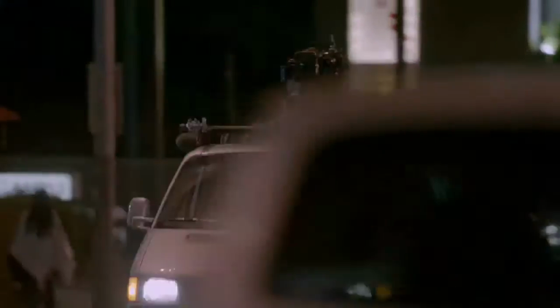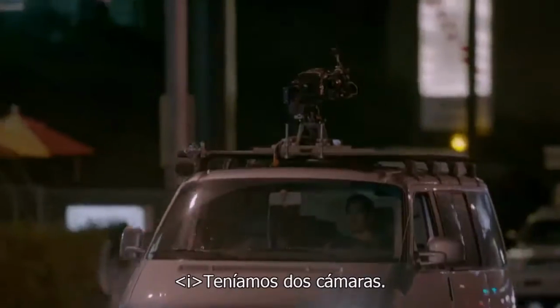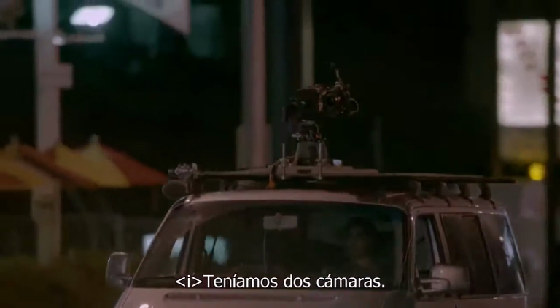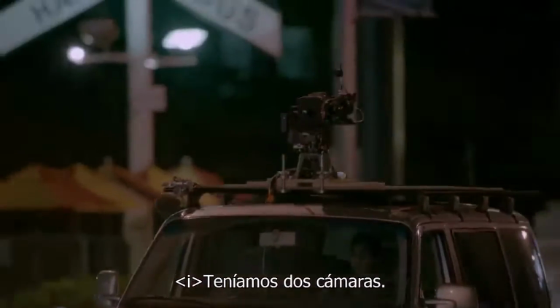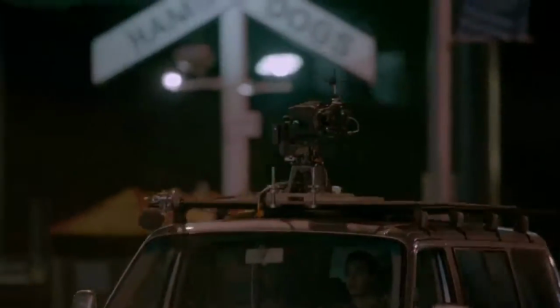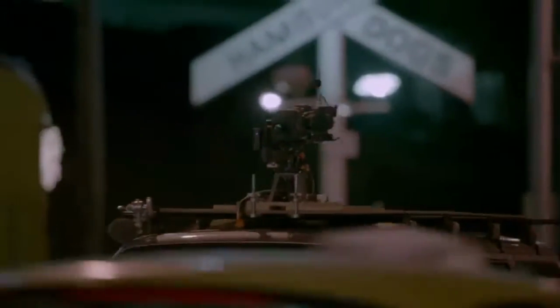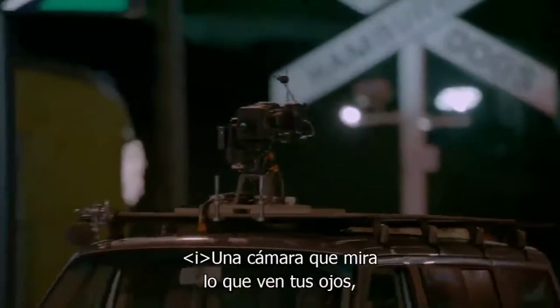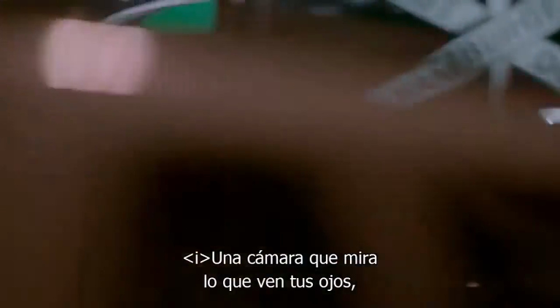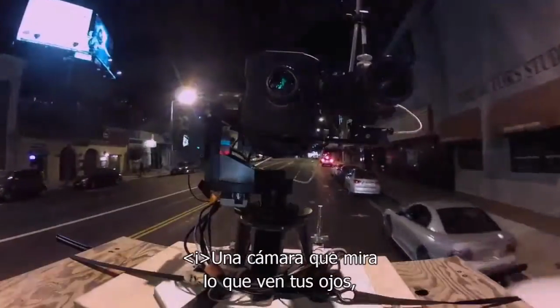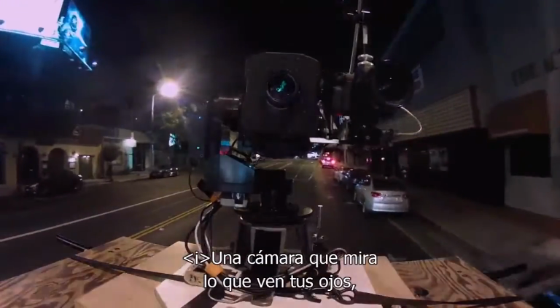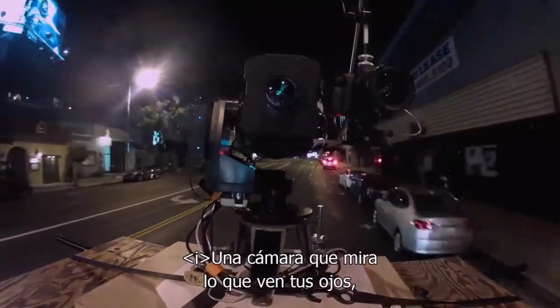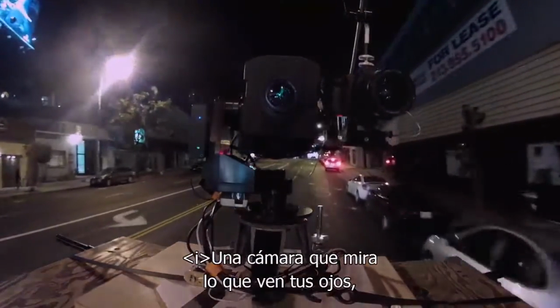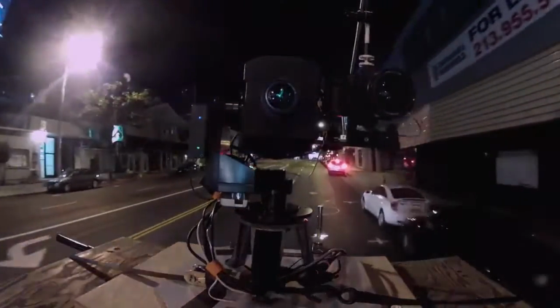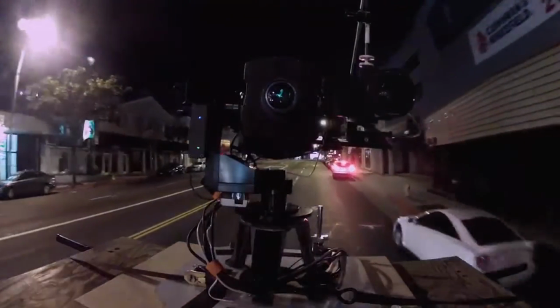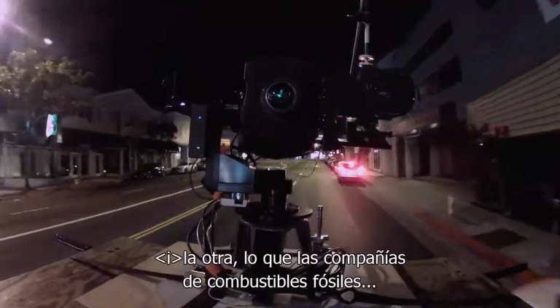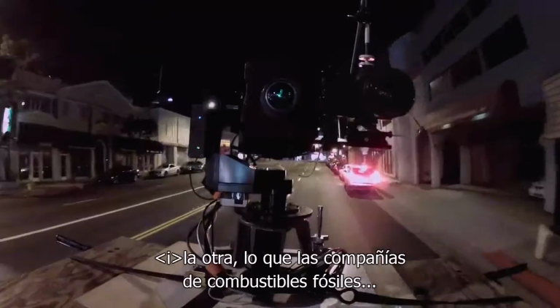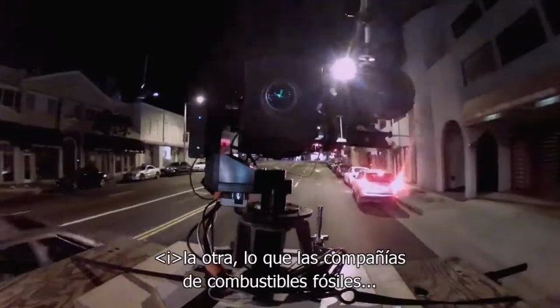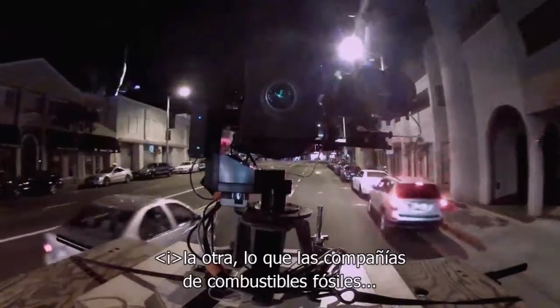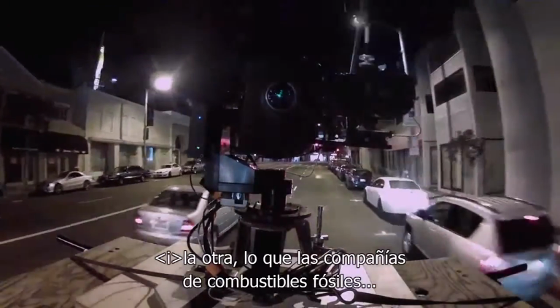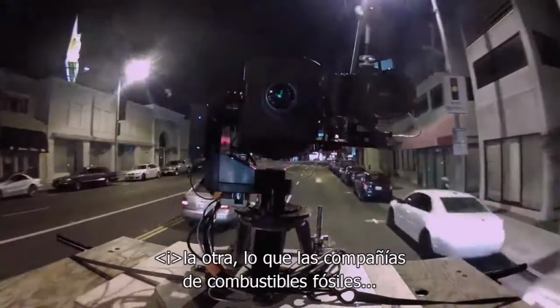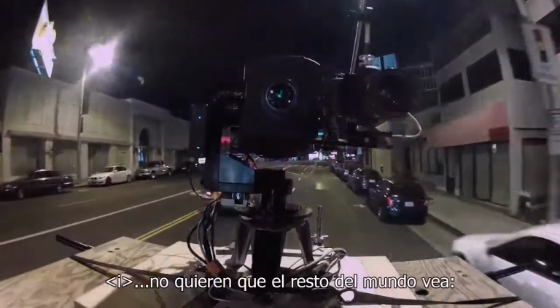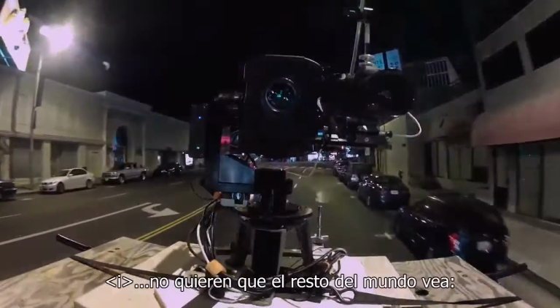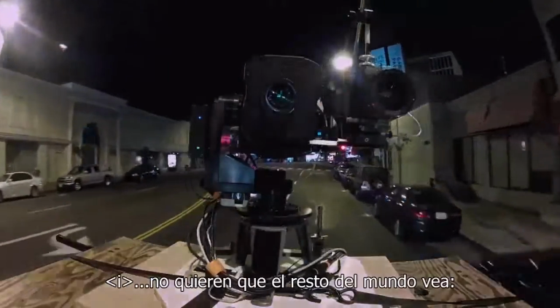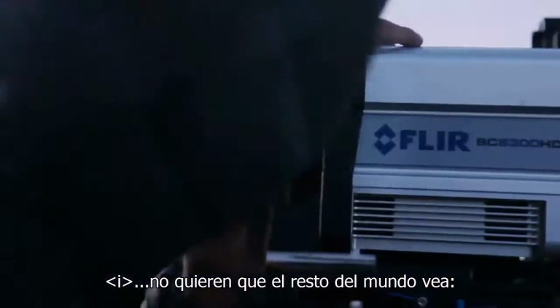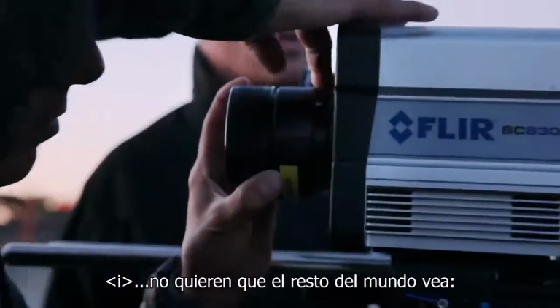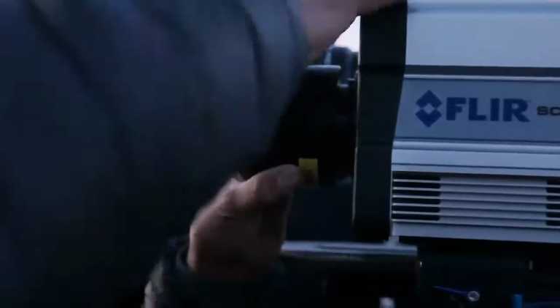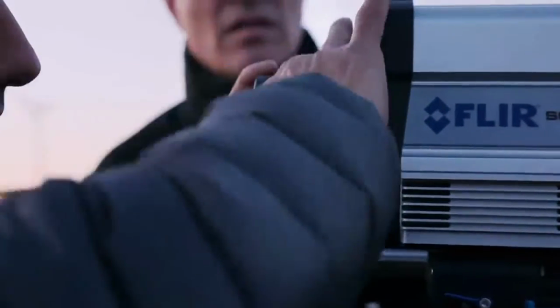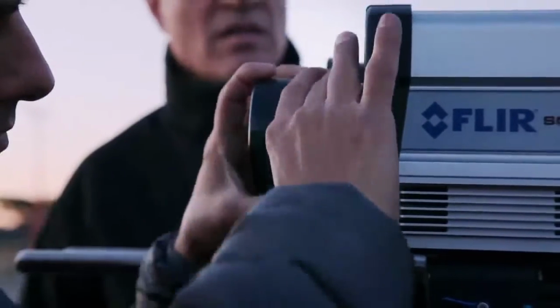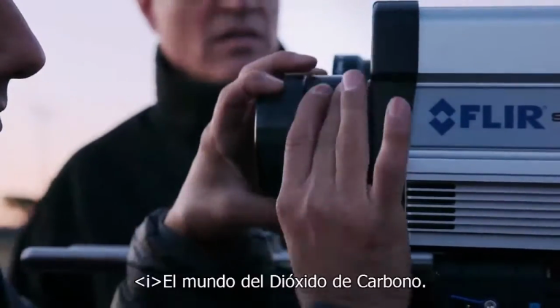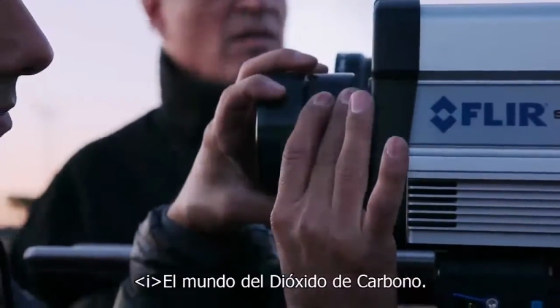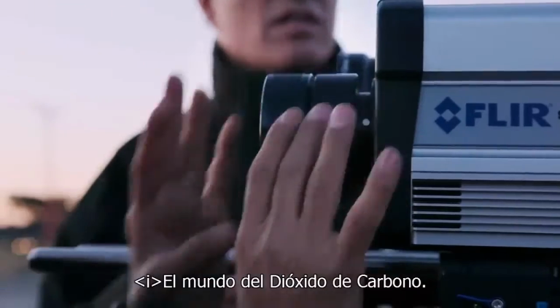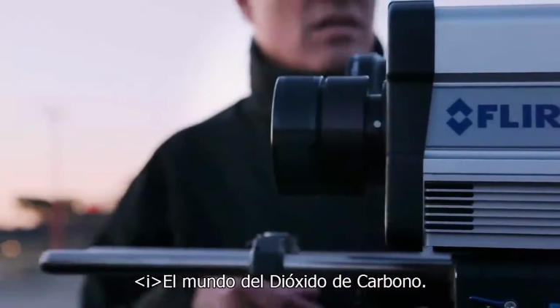We have two cameras — one camera that sees what your eye sees, and the other what the fossil fuel companies don't want the rest of the world to see: the carbon dioxide world.